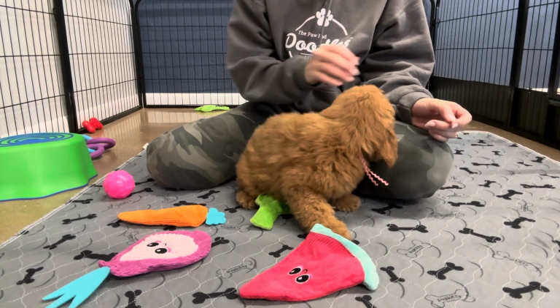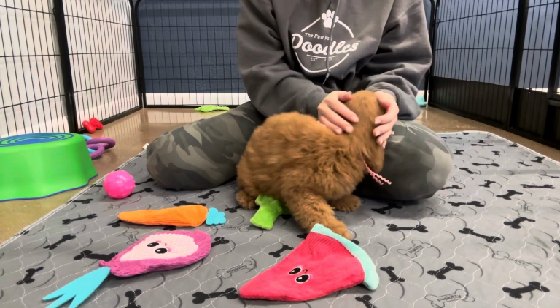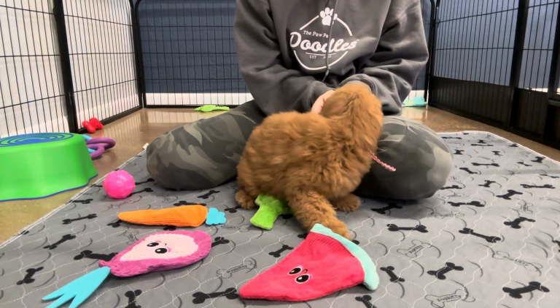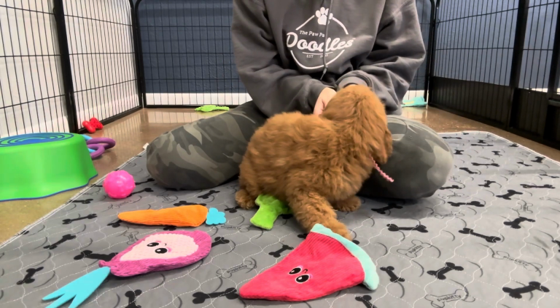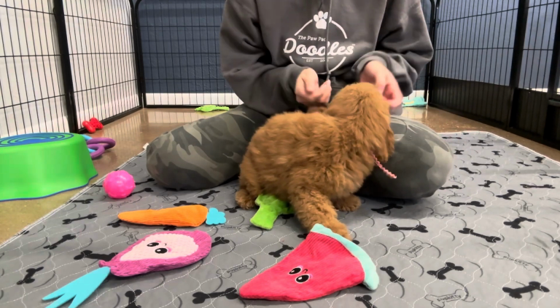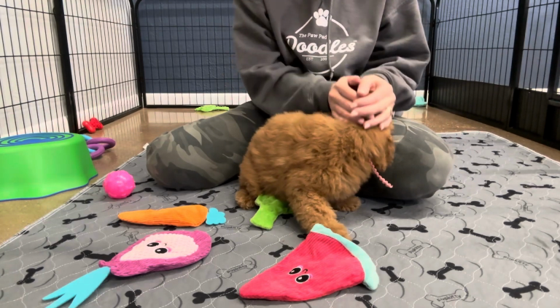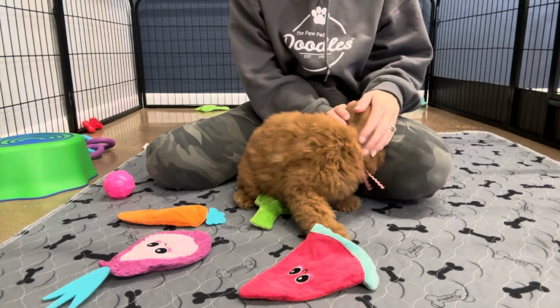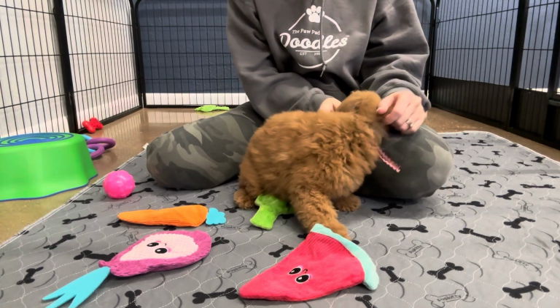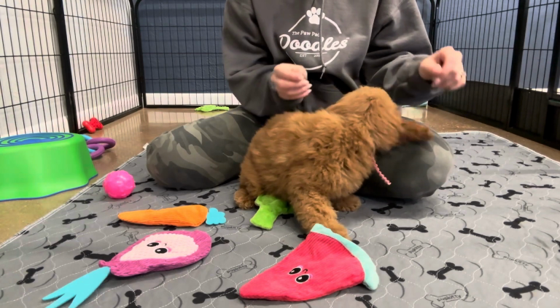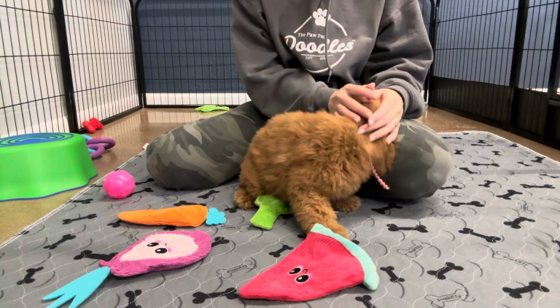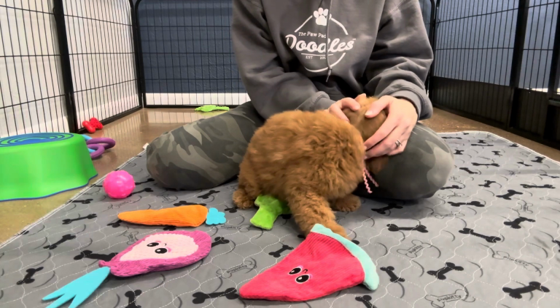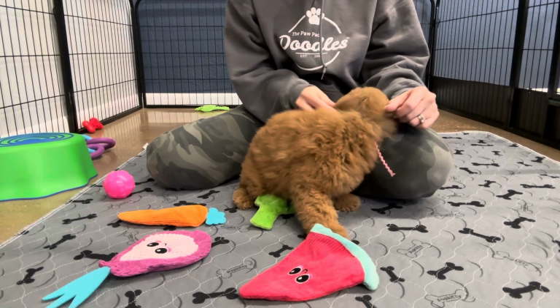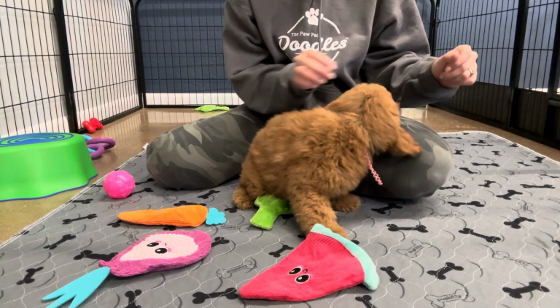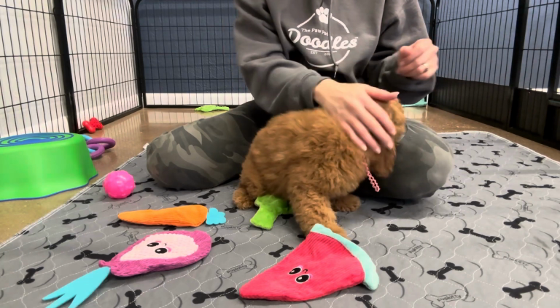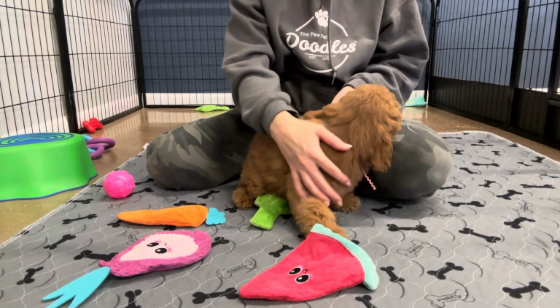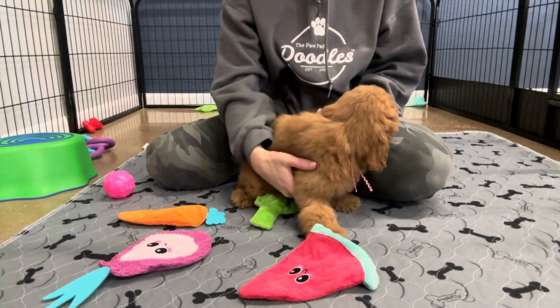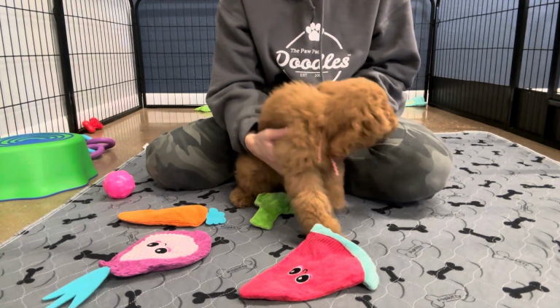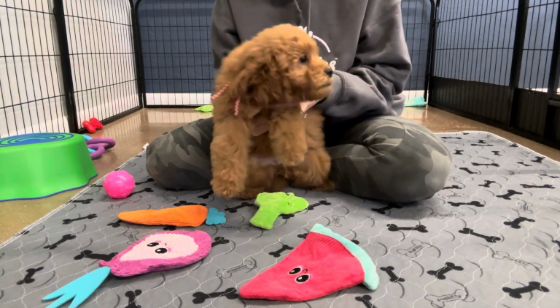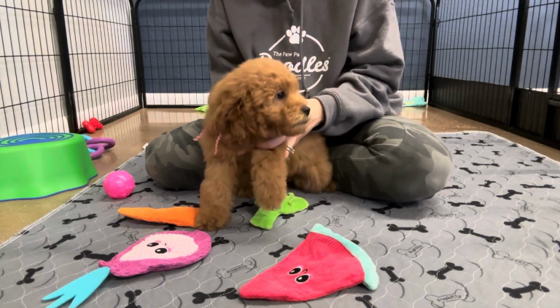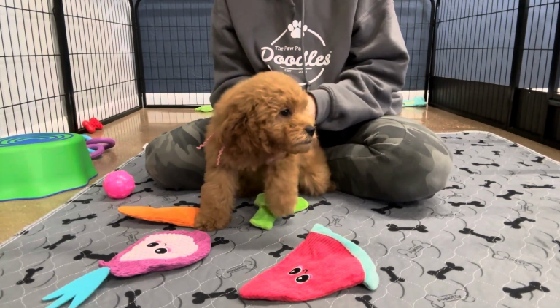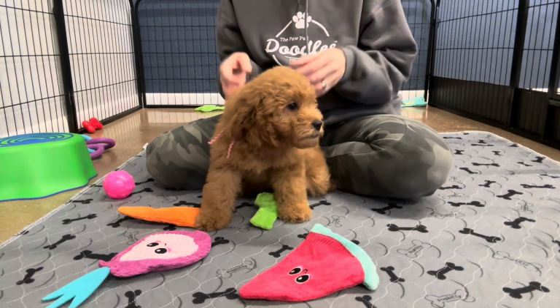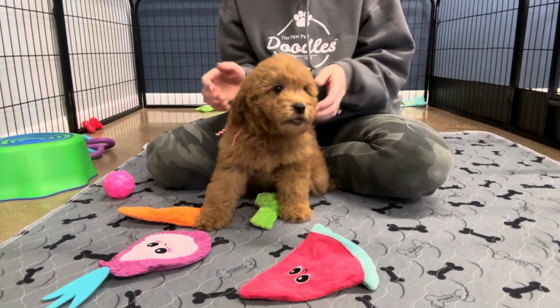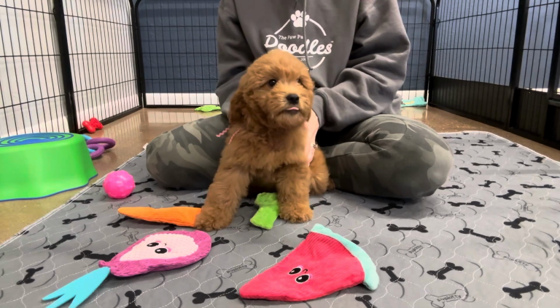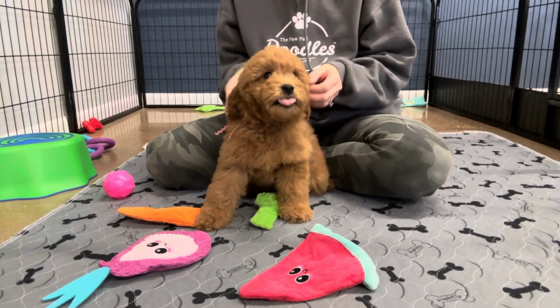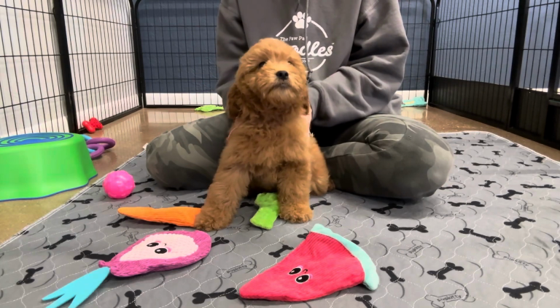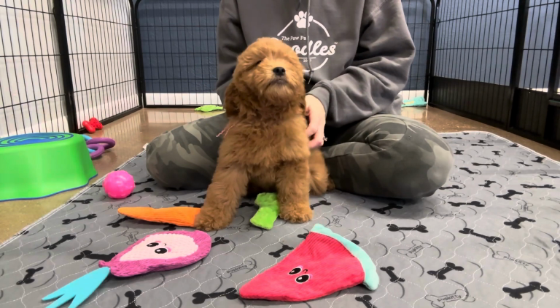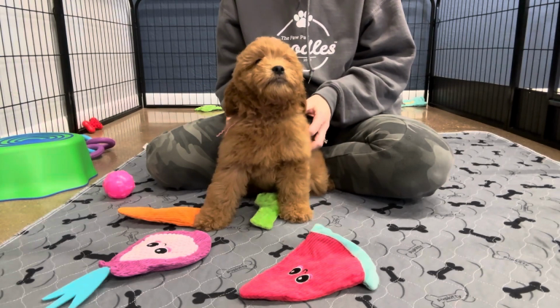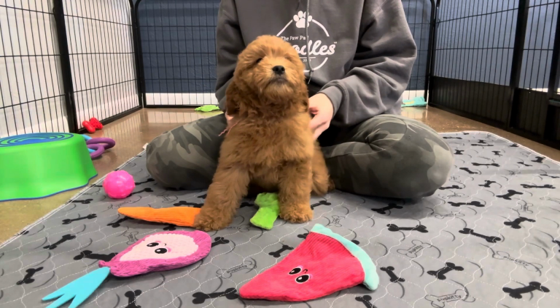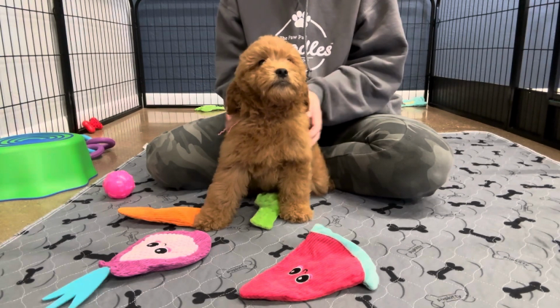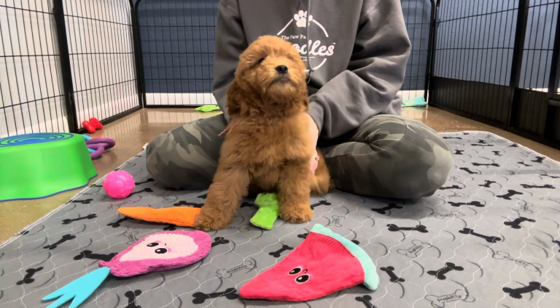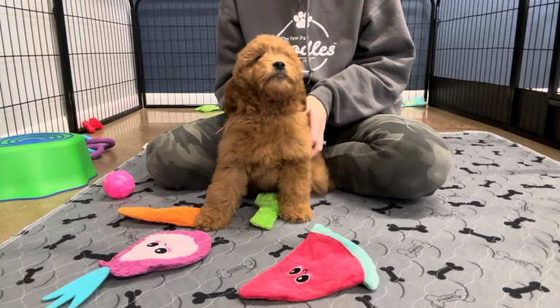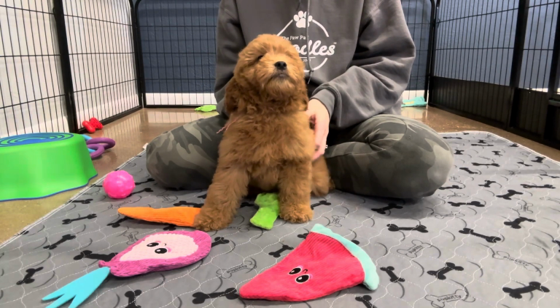A teddy bear Golden Doodle is not a breed — it's actually just the name for the look that they have: a curlier coat, full face, round face. It's really more about the grooming part of it.